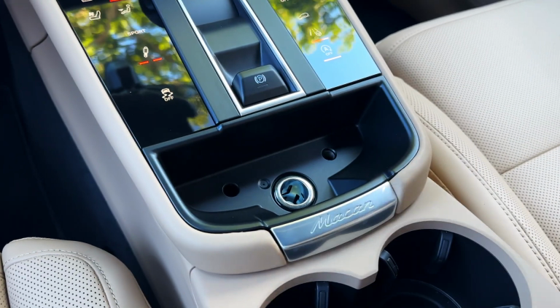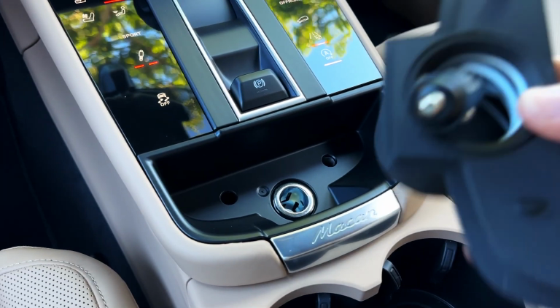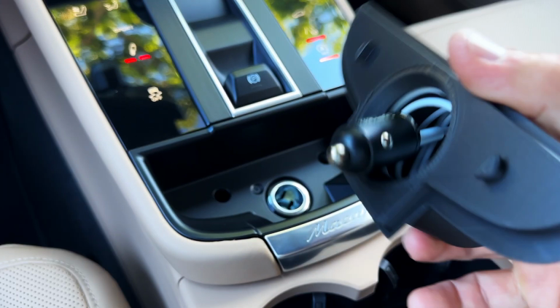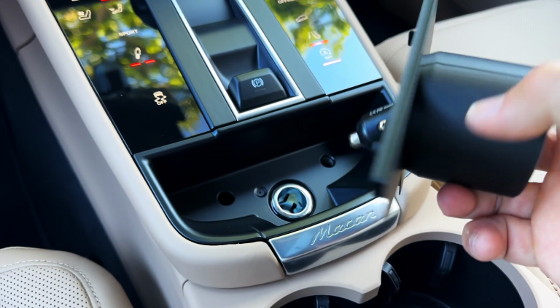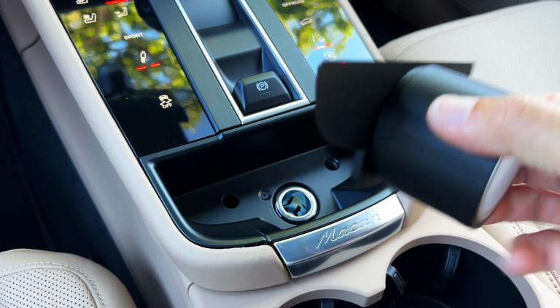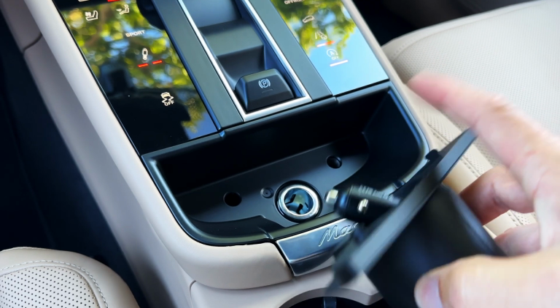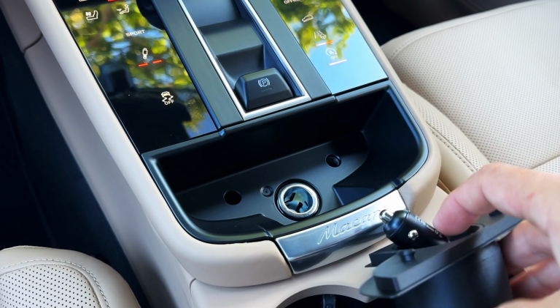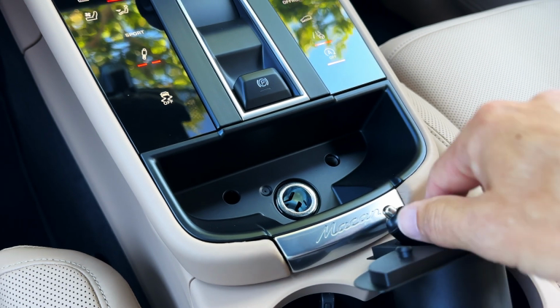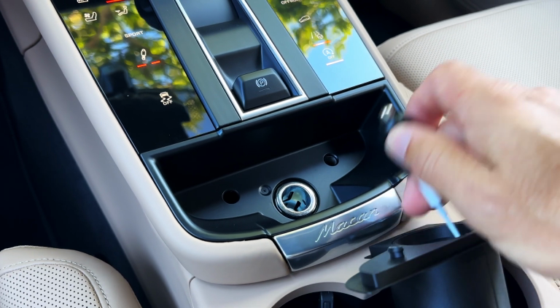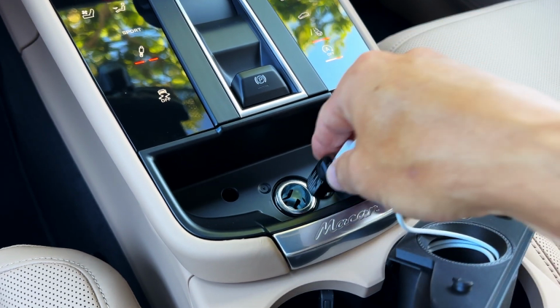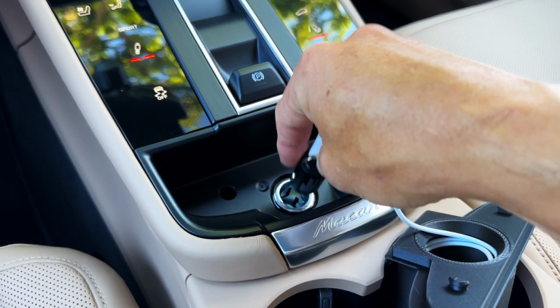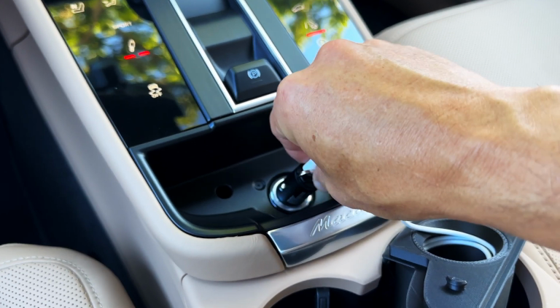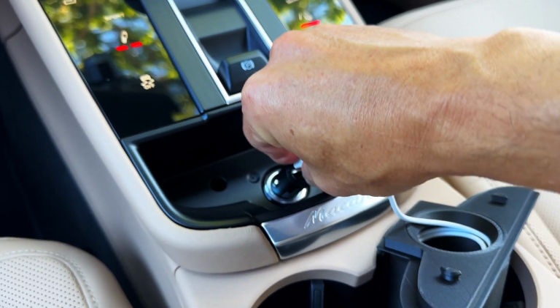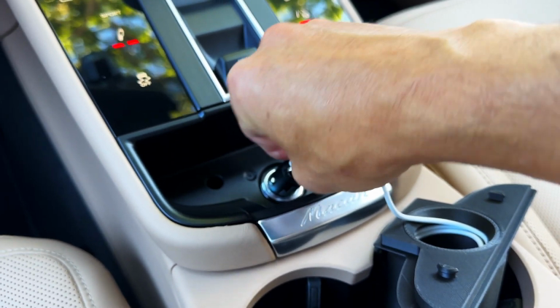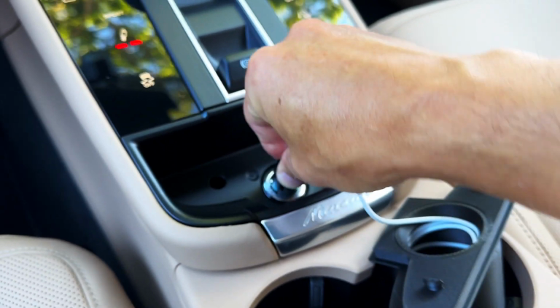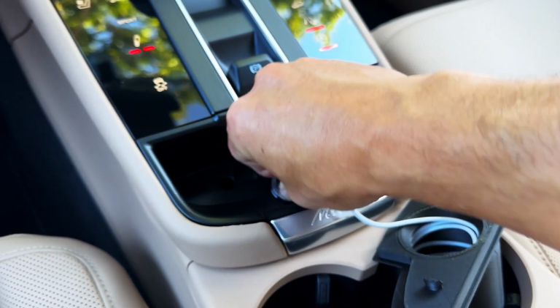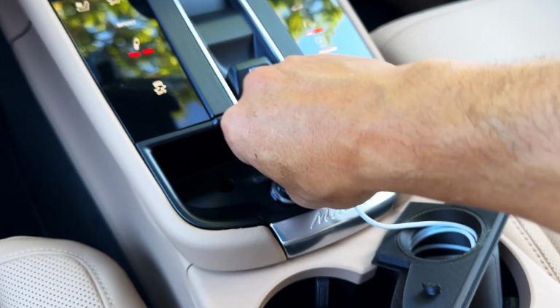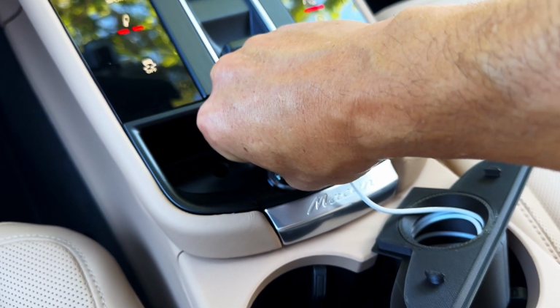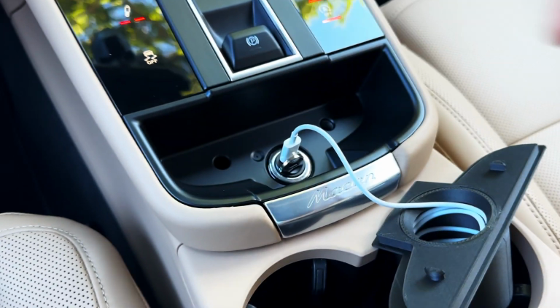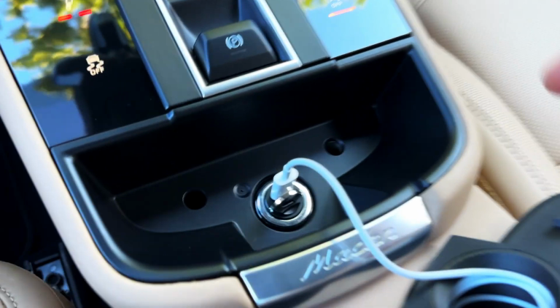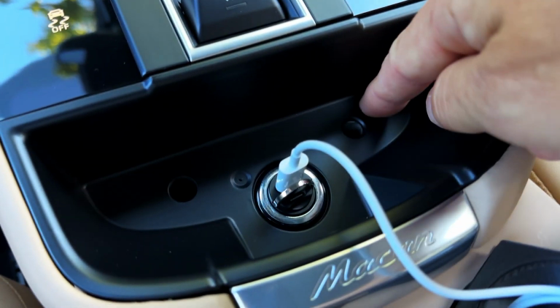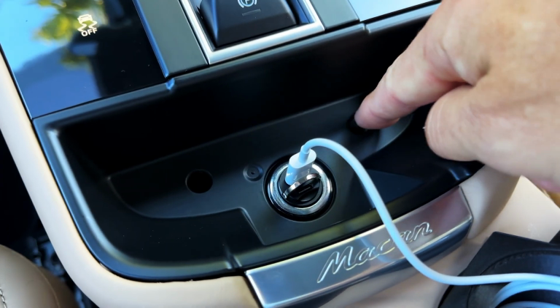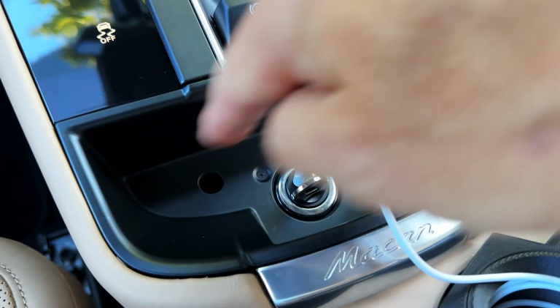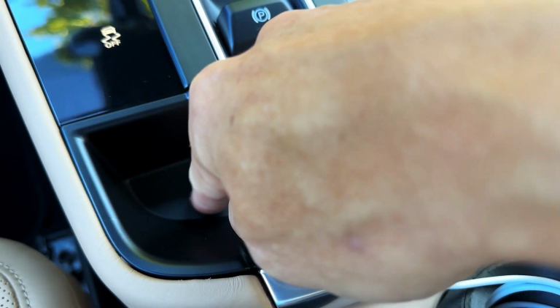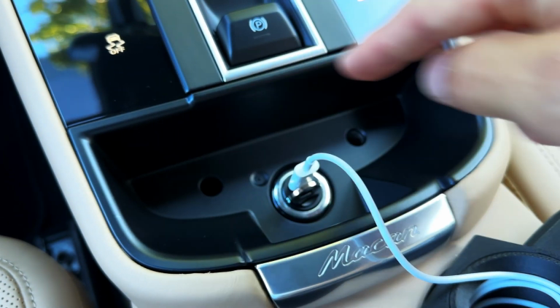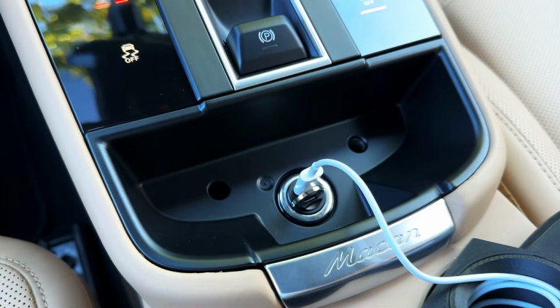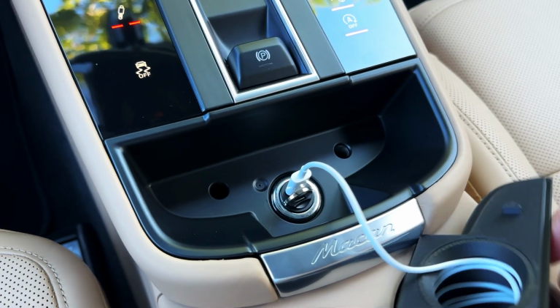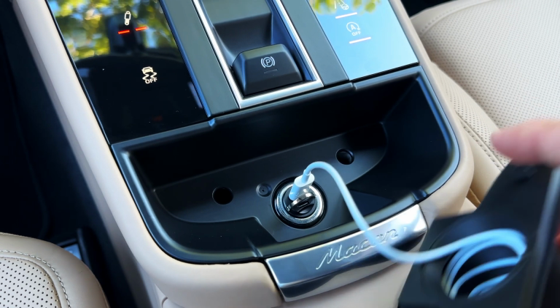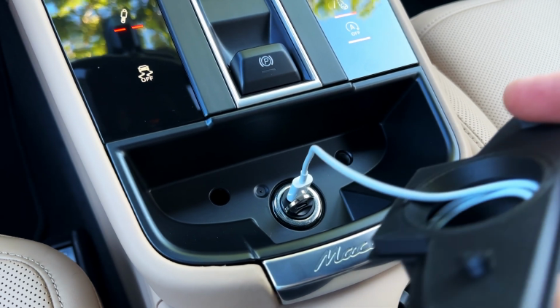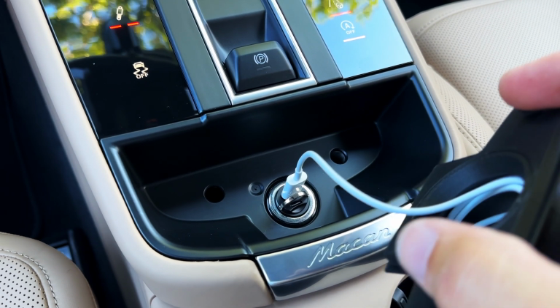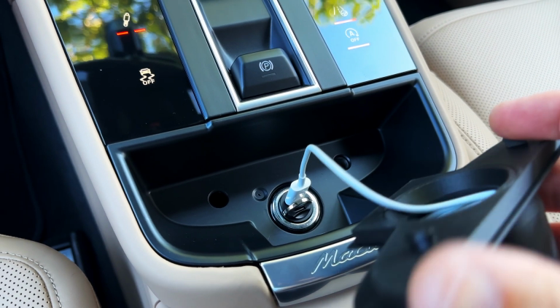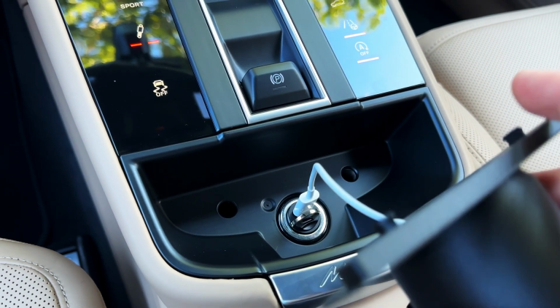When you get the unit, it's going to come to you like this. So the first thing we're going to do is go ahead and plug it in. You'll notice these two holes that were holding the mat in — those are going to correspond to the nubs on the bottom of the adapter.